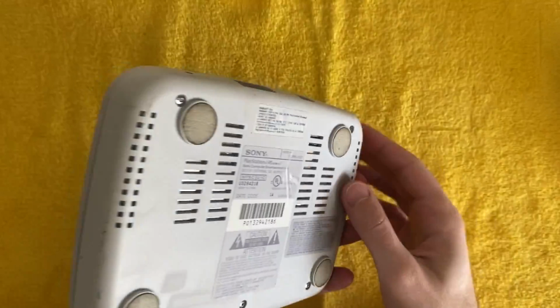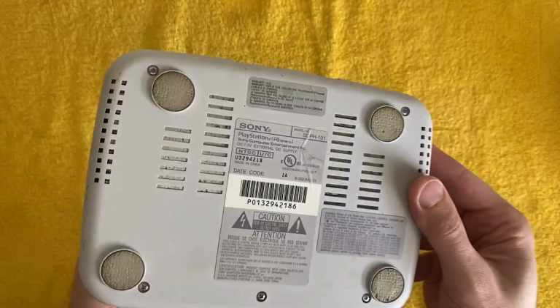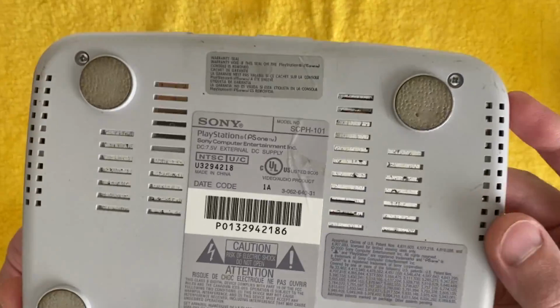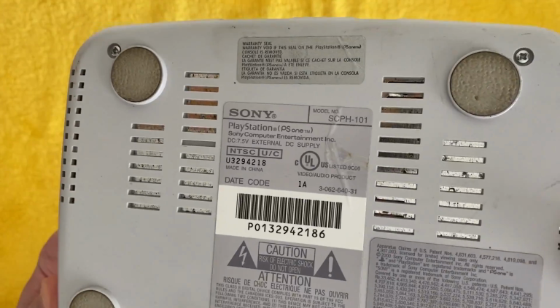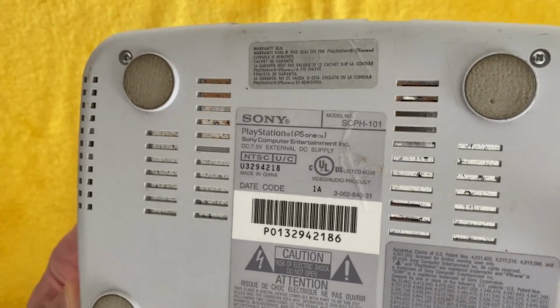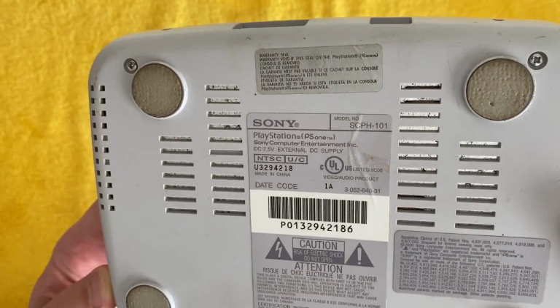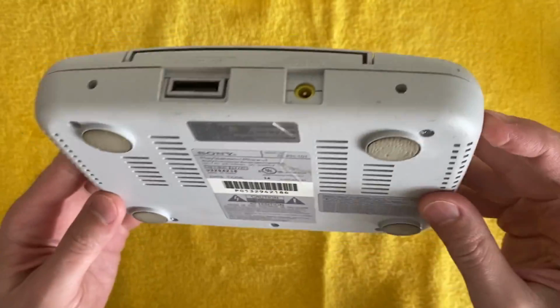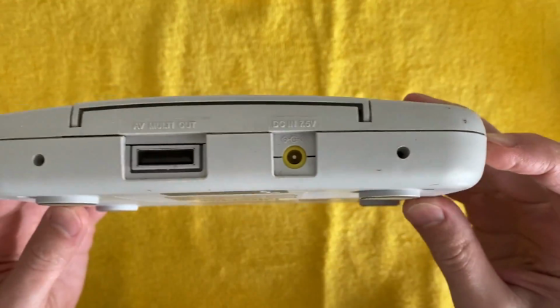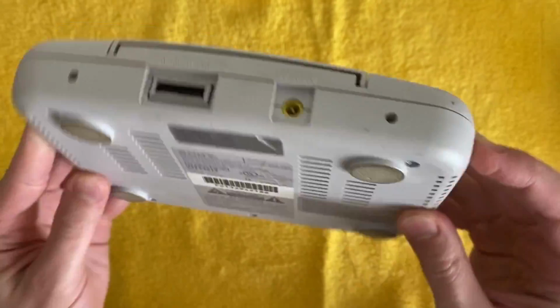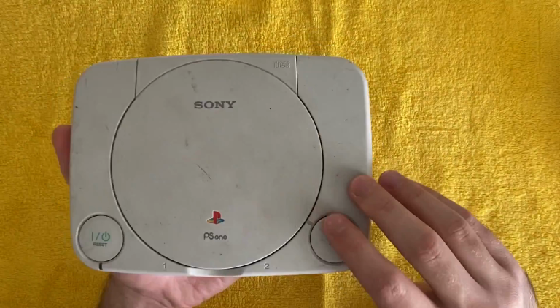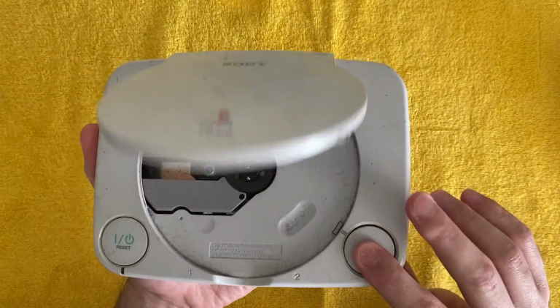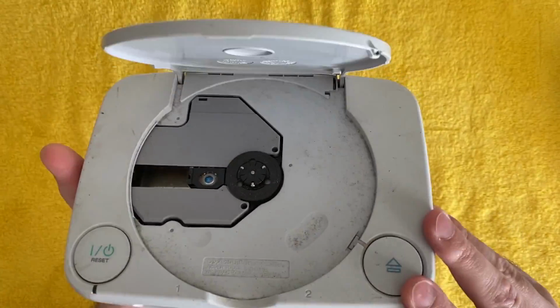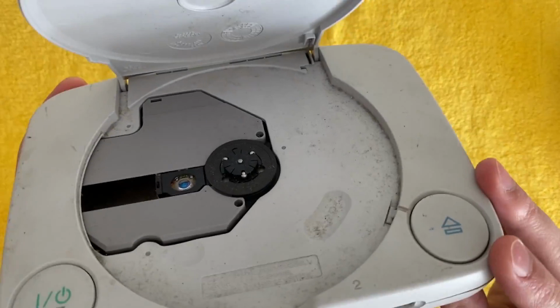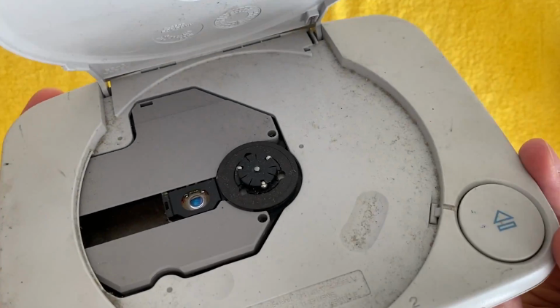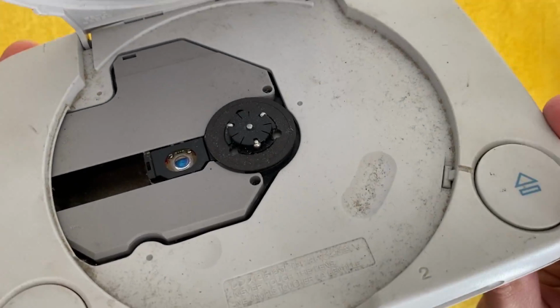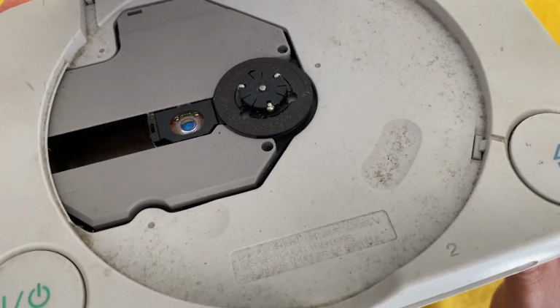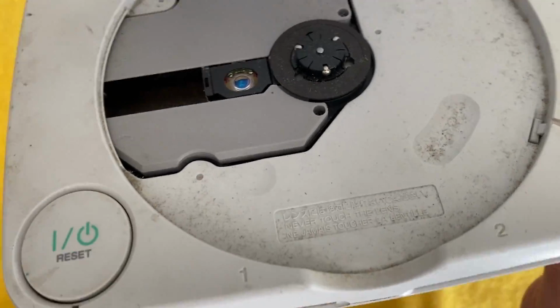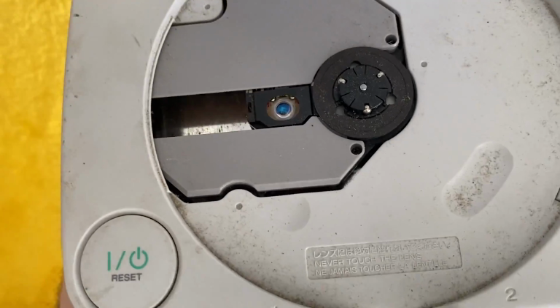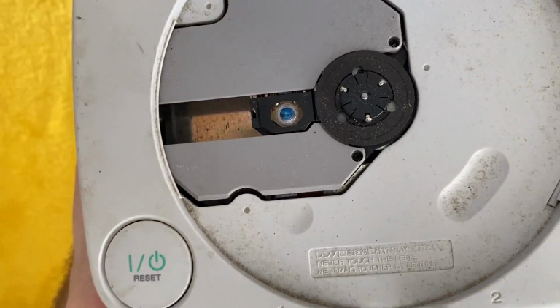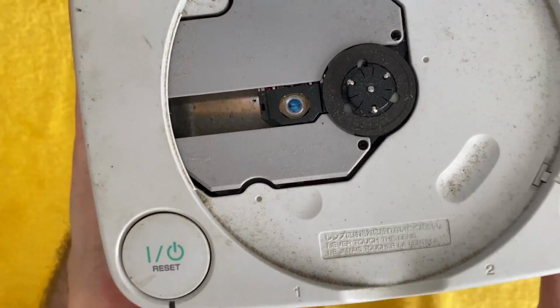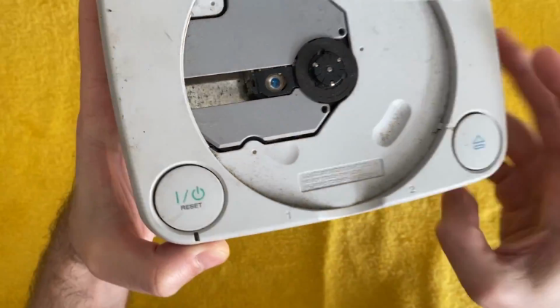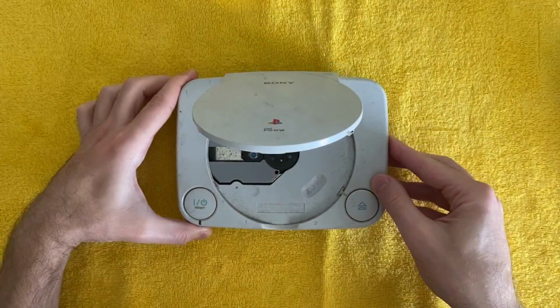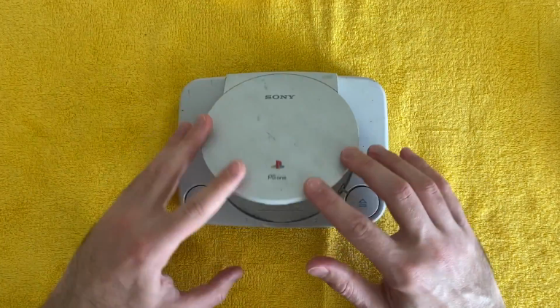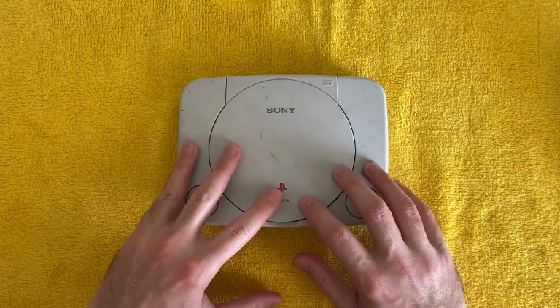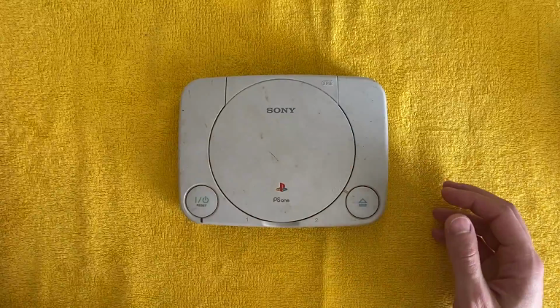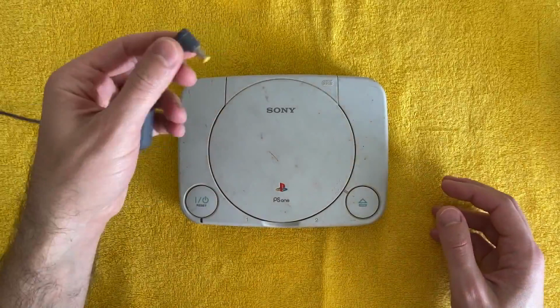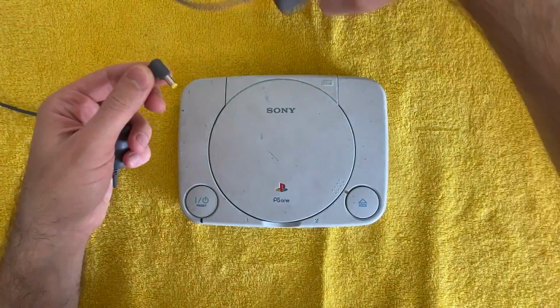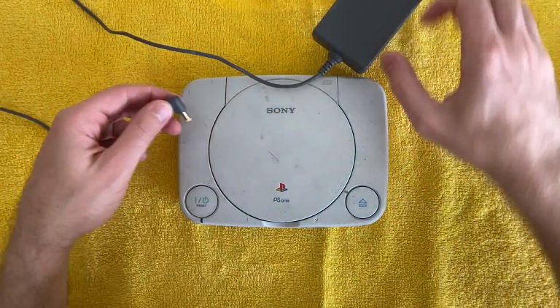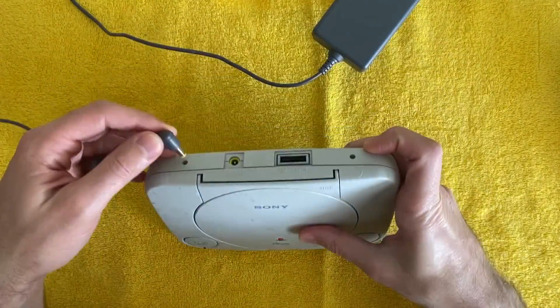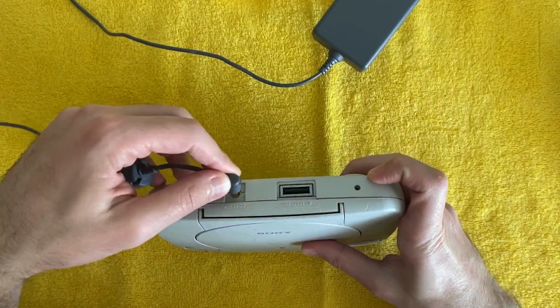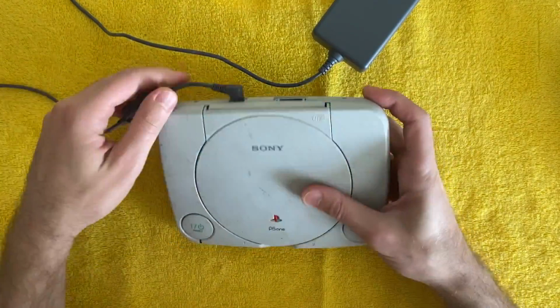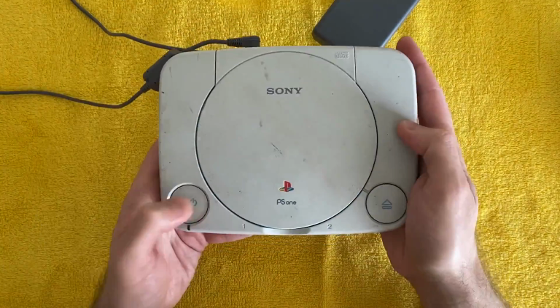Hi everyone, welcome back to another video. In this video I'm going to be doing a full restoration on this broken PS1. This unit was part of a console lot on eBay that I got around the holidays to kickstart my vintage console collection.